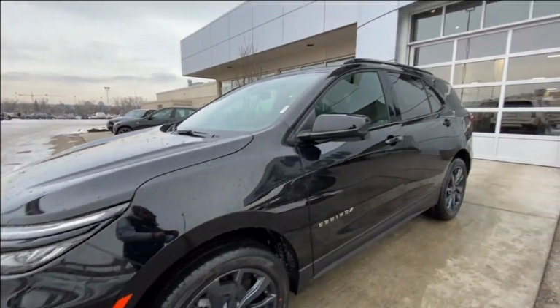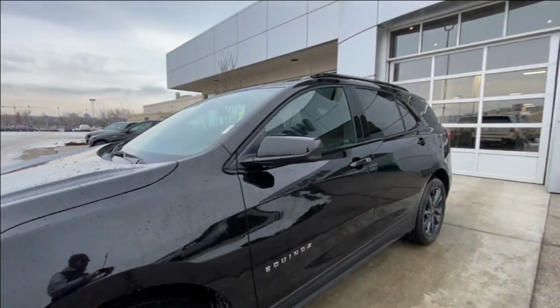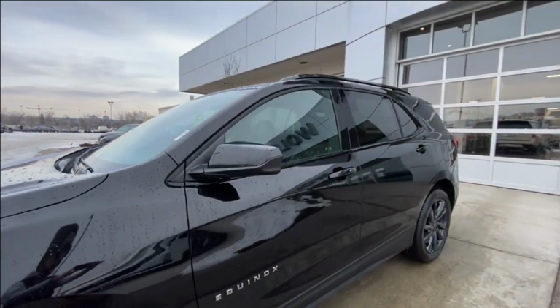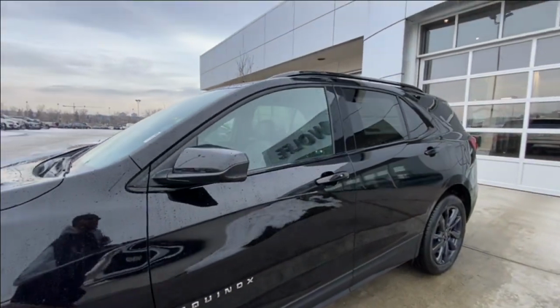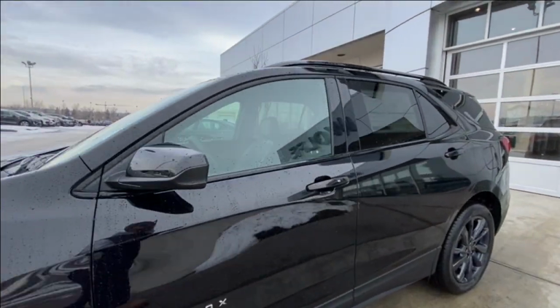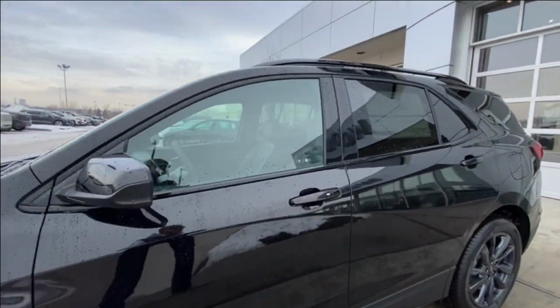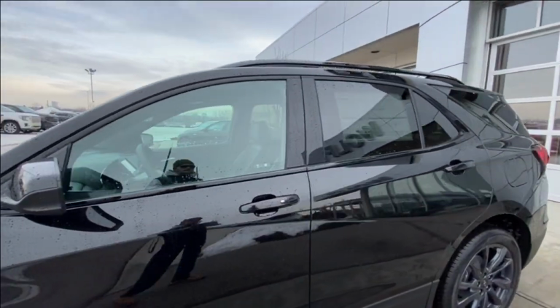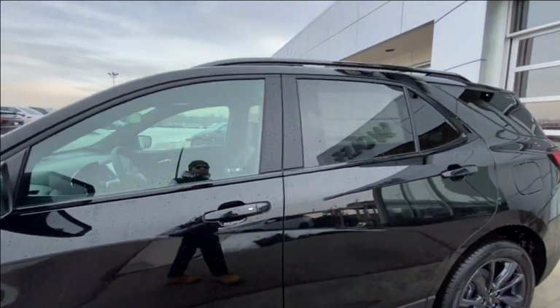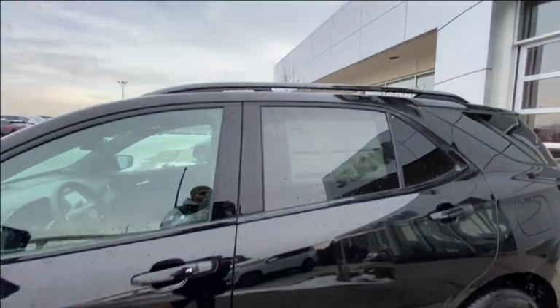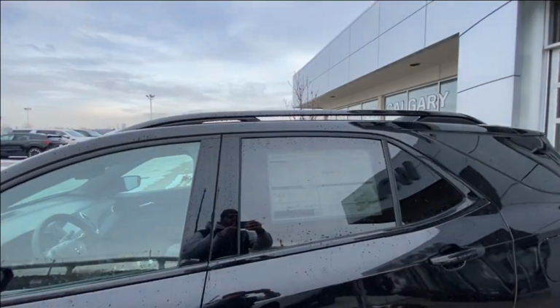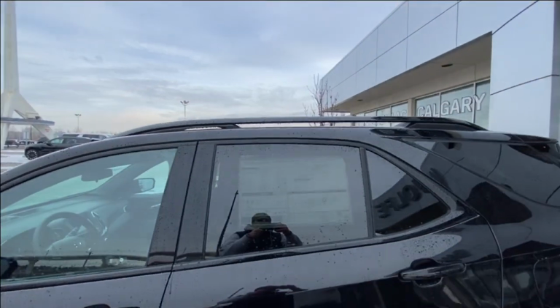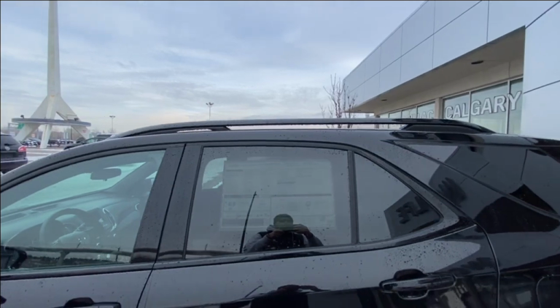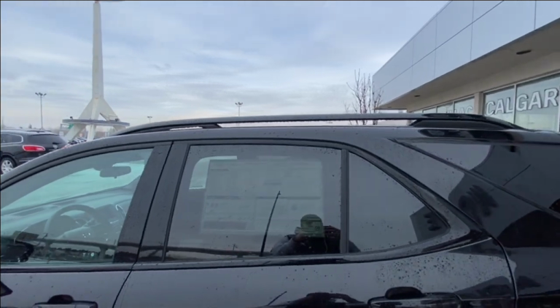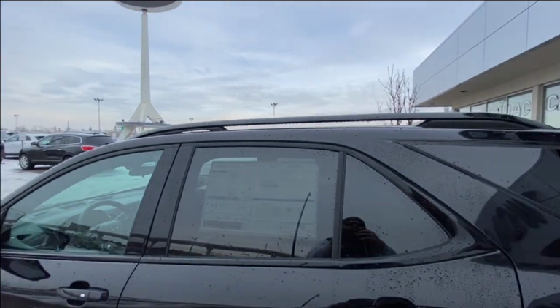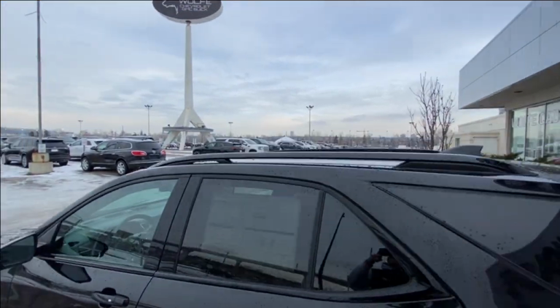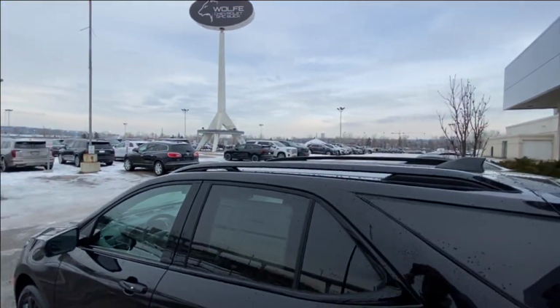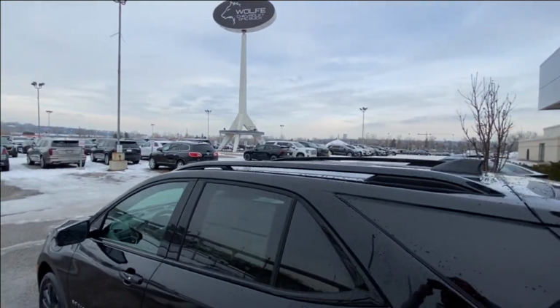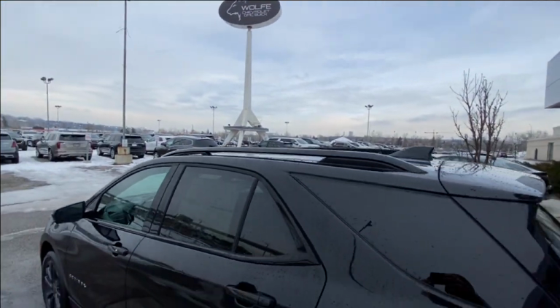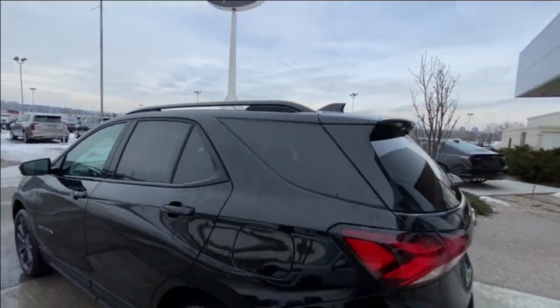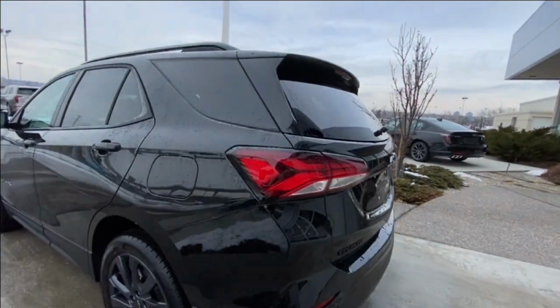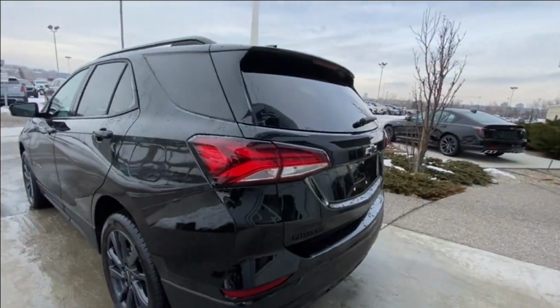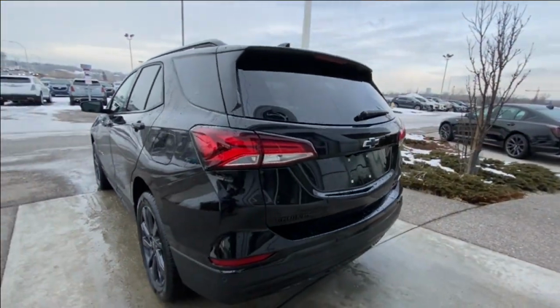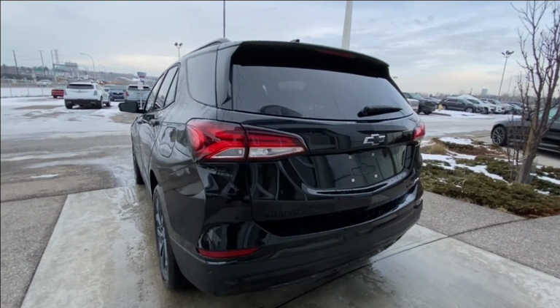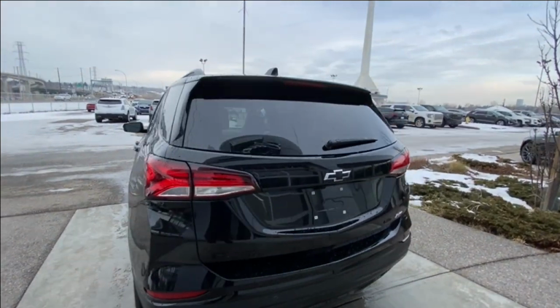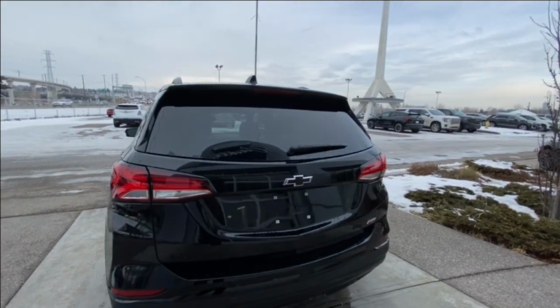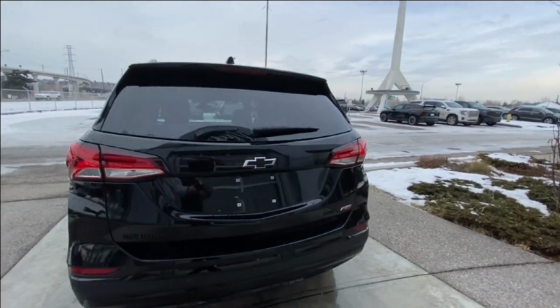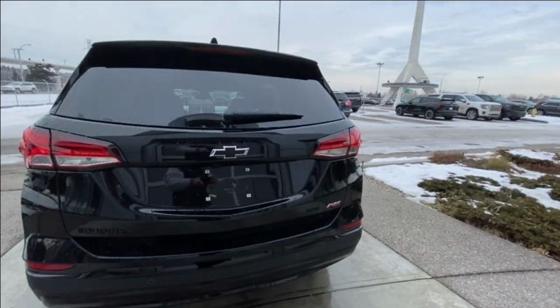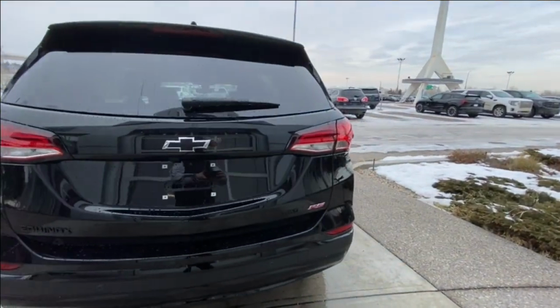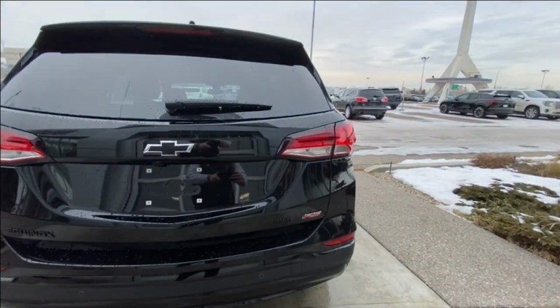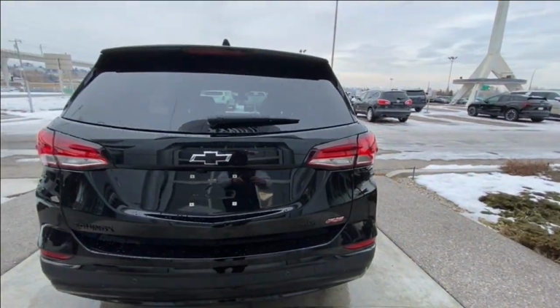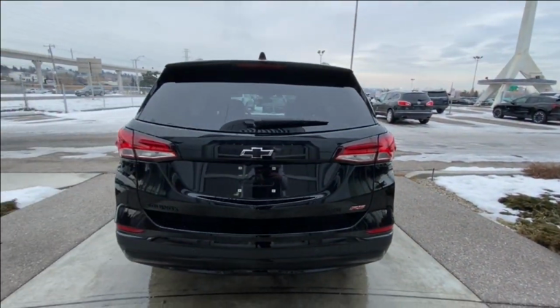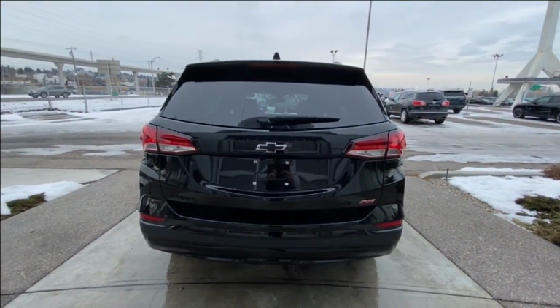This SUV is remote-start equipped and has keyless entry, rear-tinted privacy windows with black trim all around, and roof rails are installed. At the back of the vehicle, we have the blacked-out Equinox bow tie, all-wheel drive and red RS badge, all on the hatch.